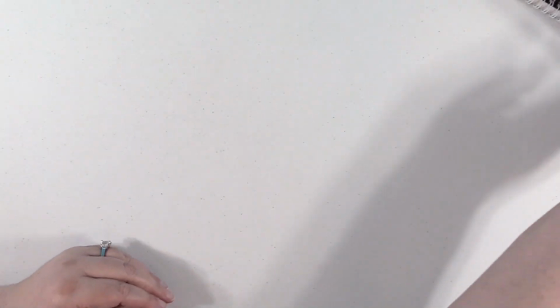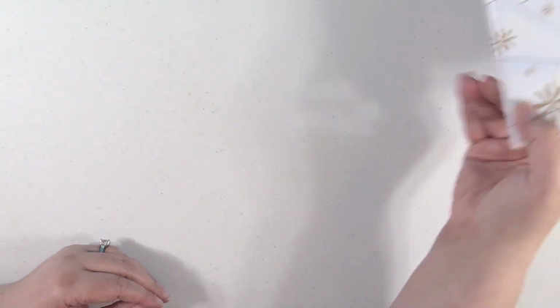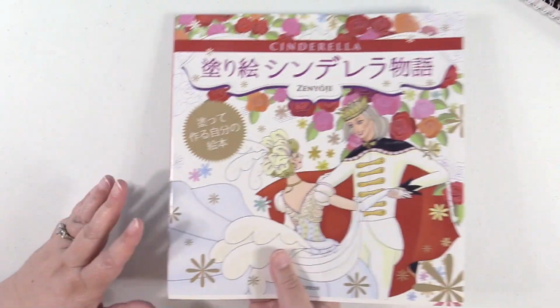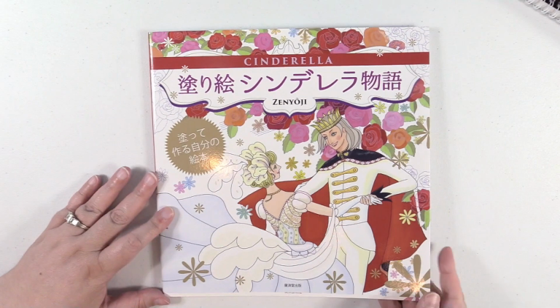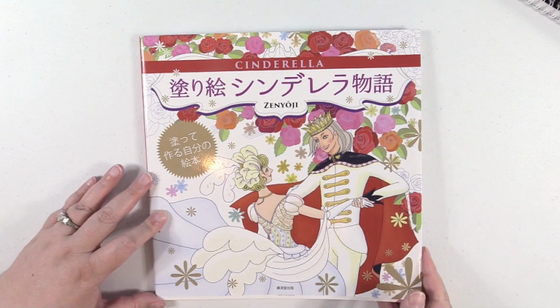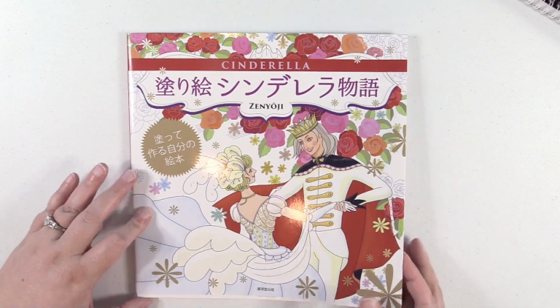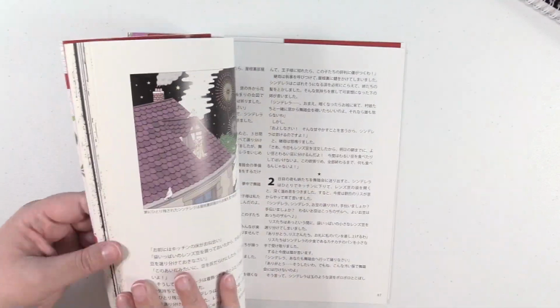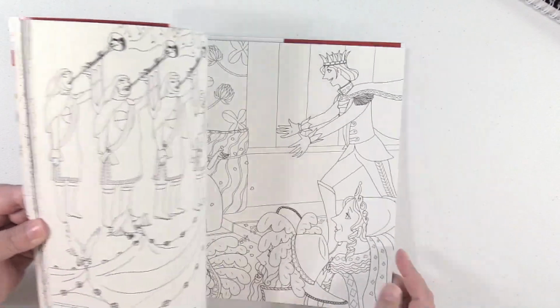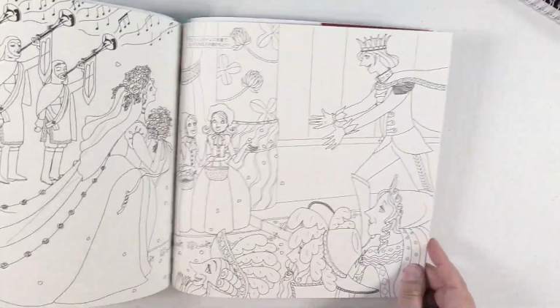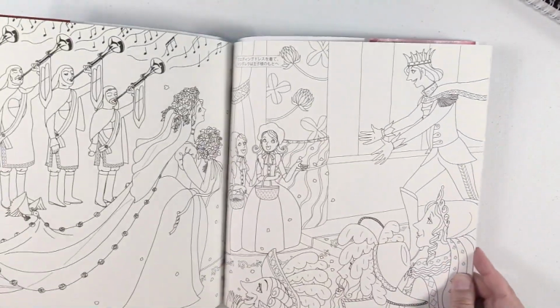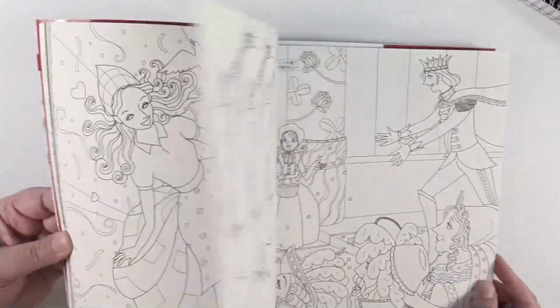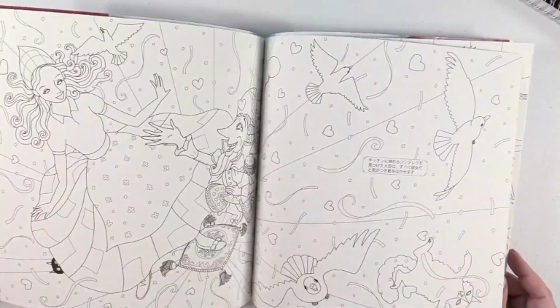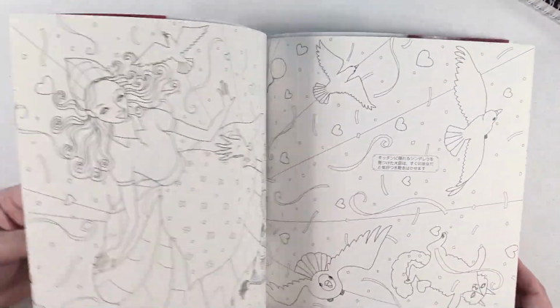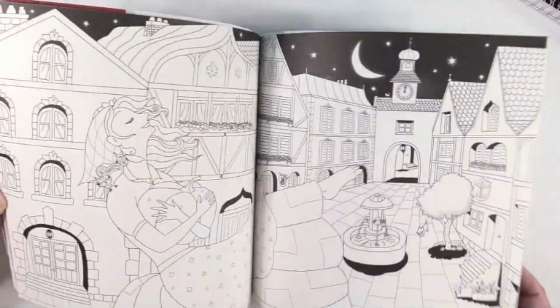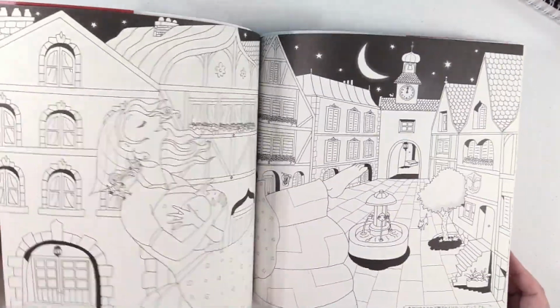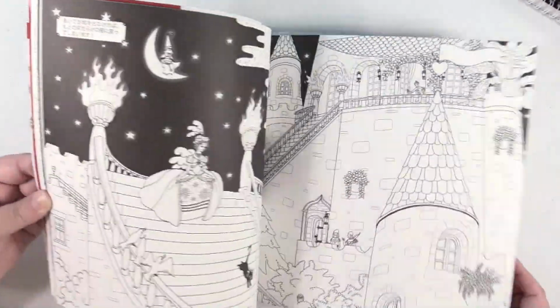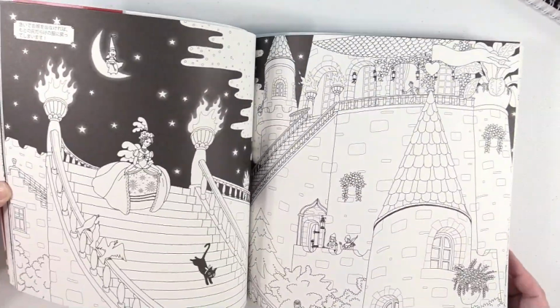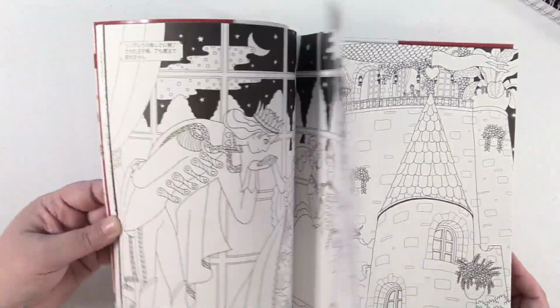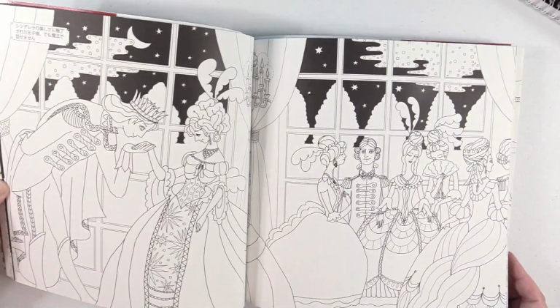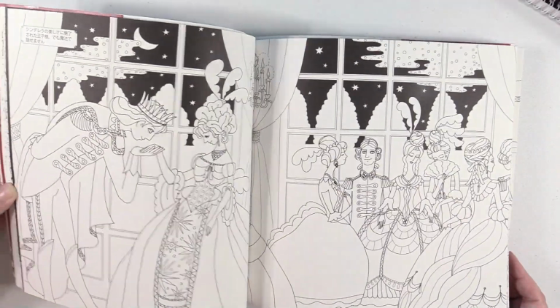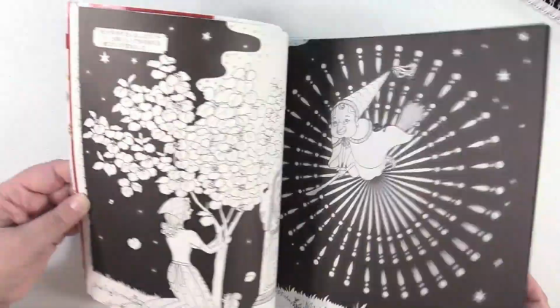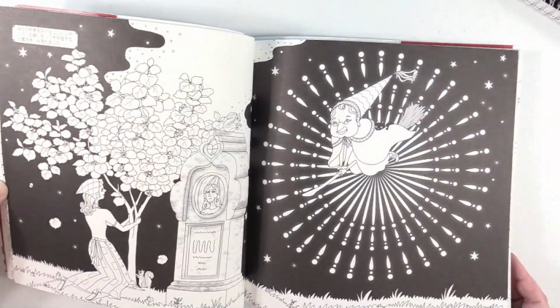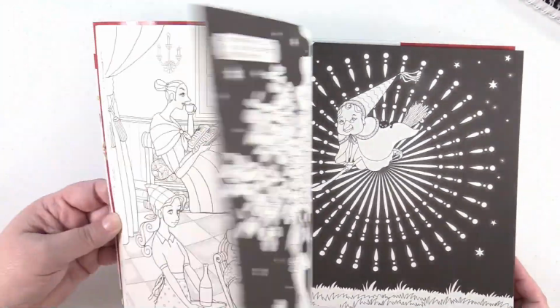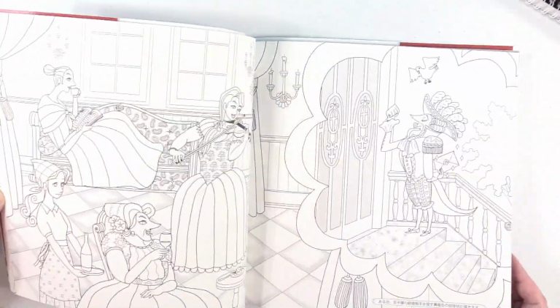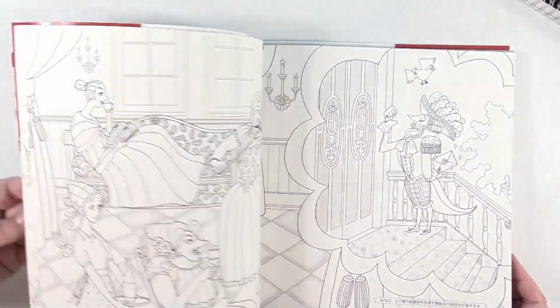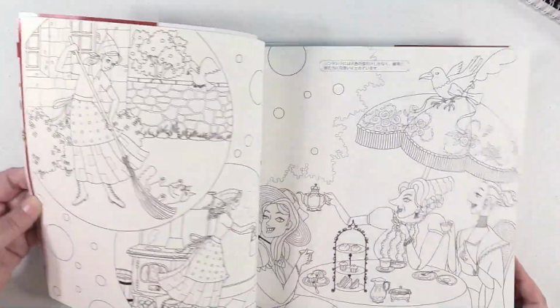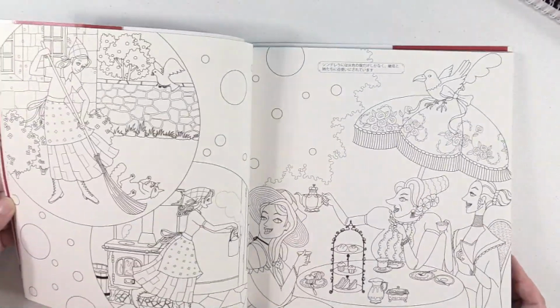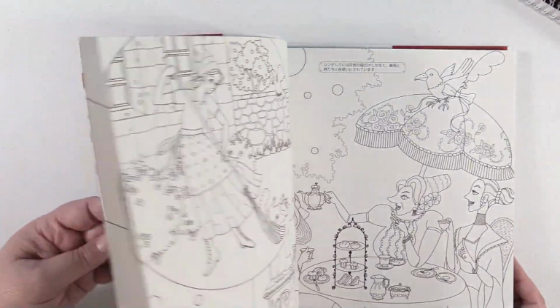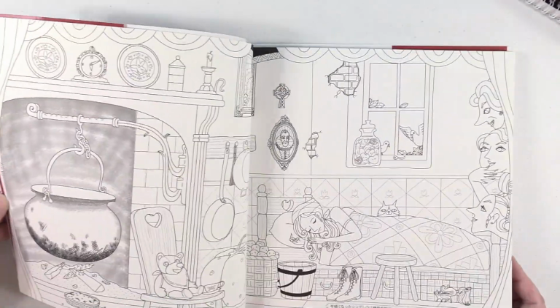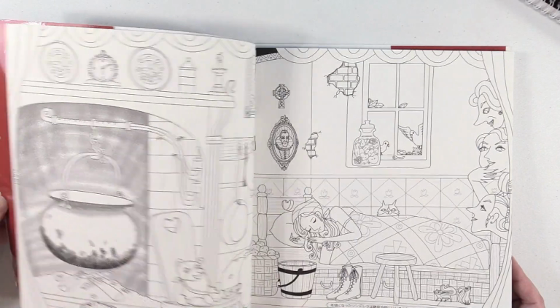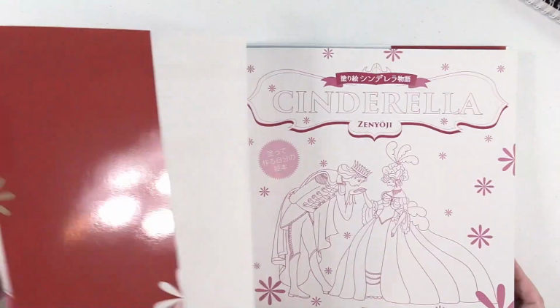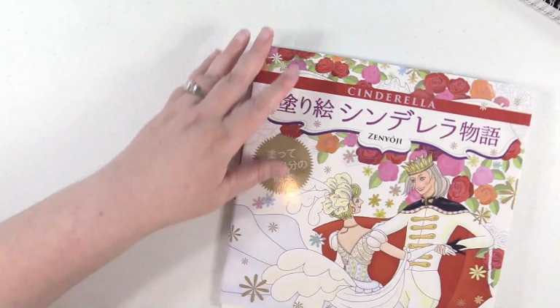Next up, this is Cinderella — and again, just a really cool book. I love a lot of the international coloring books that we don't get here. The paper is always so nice too.